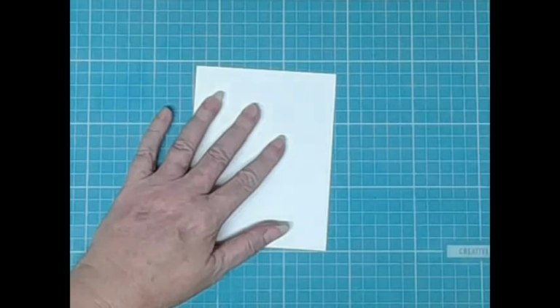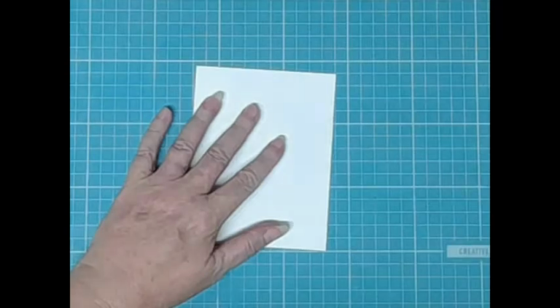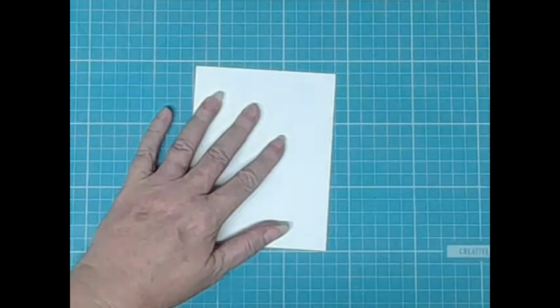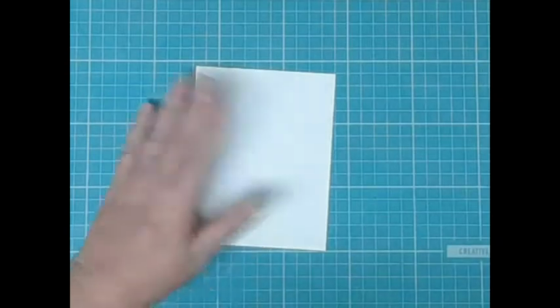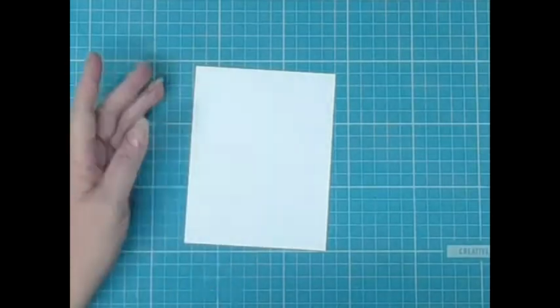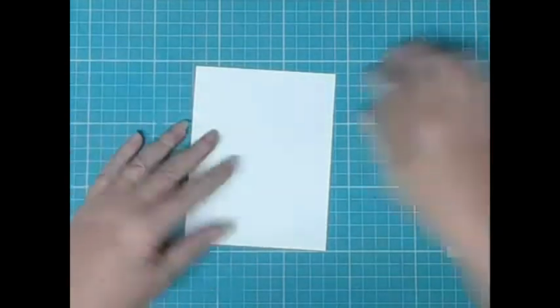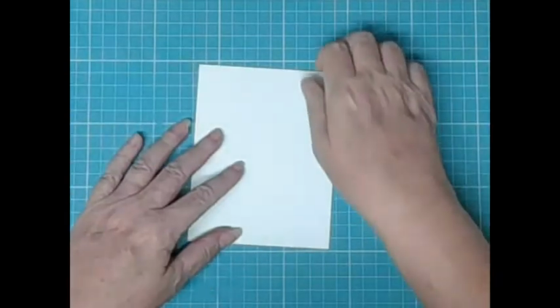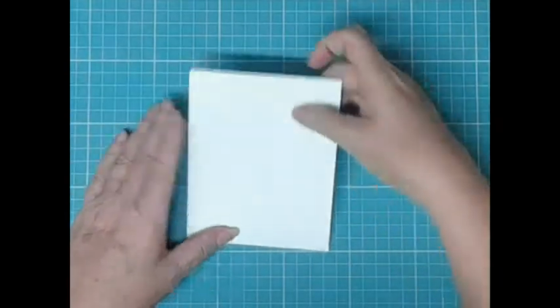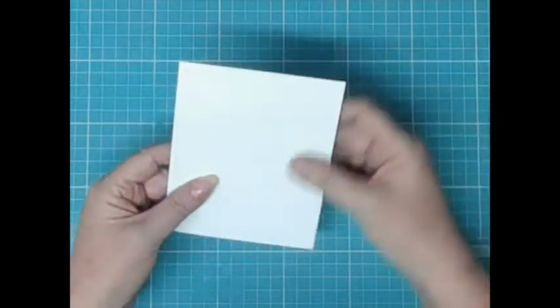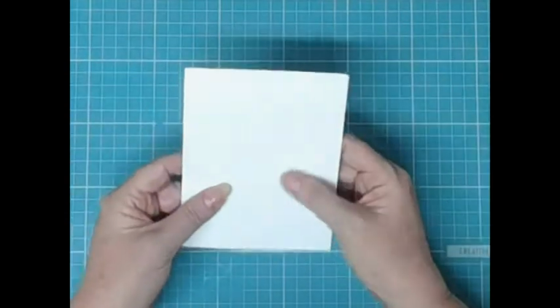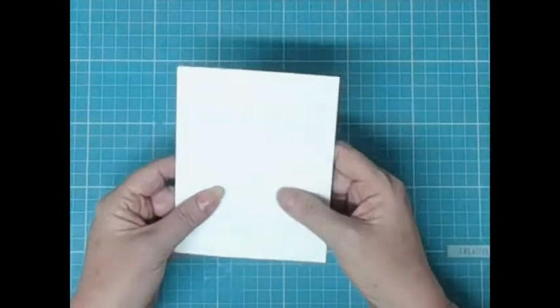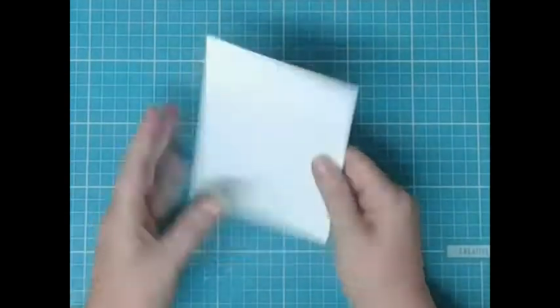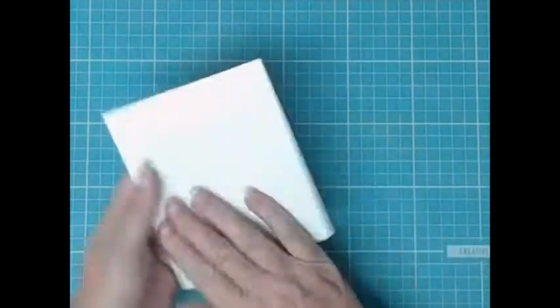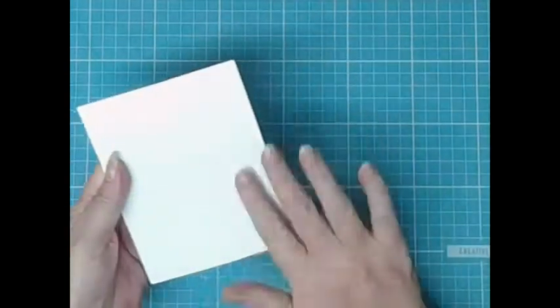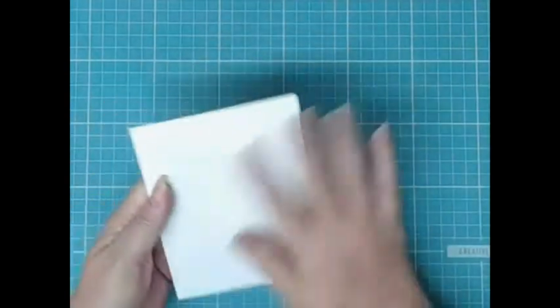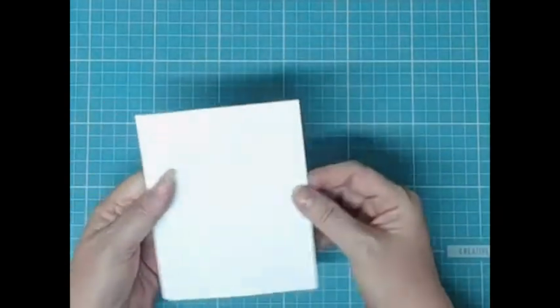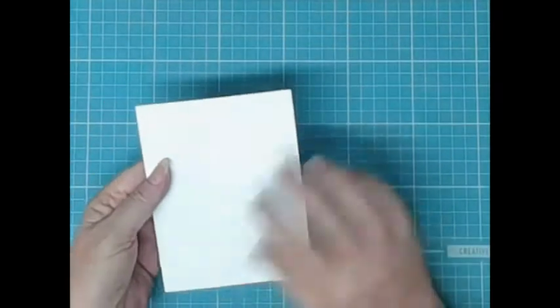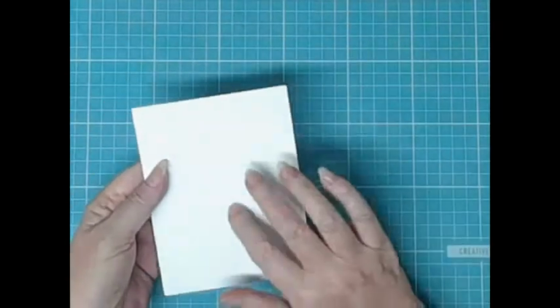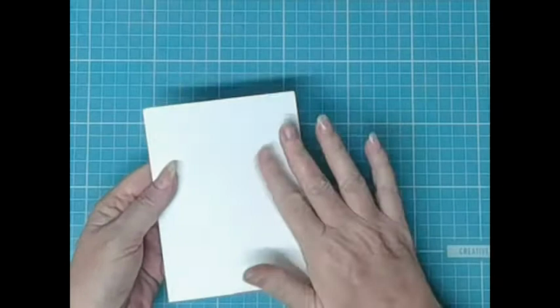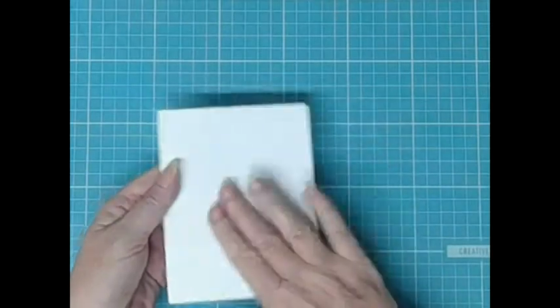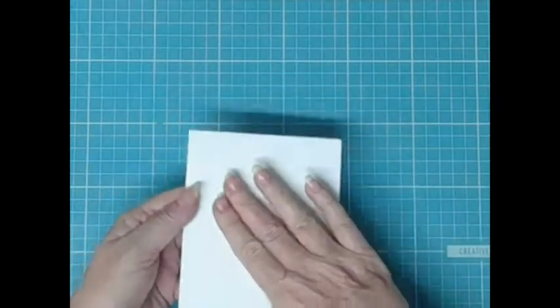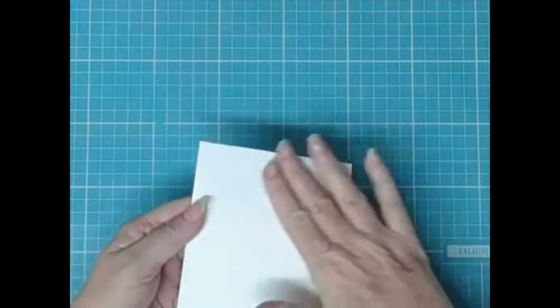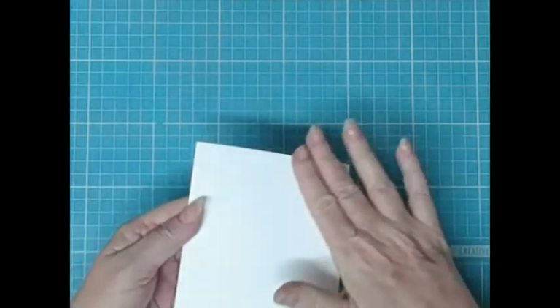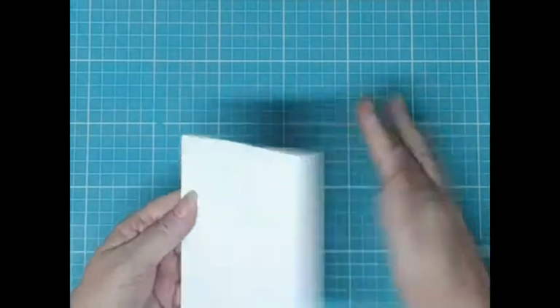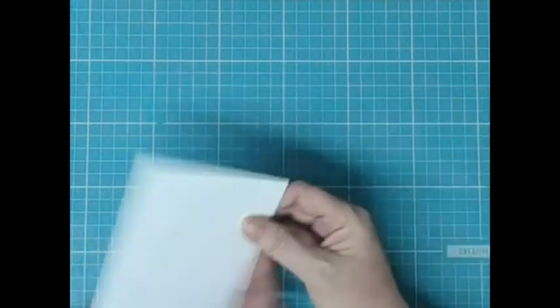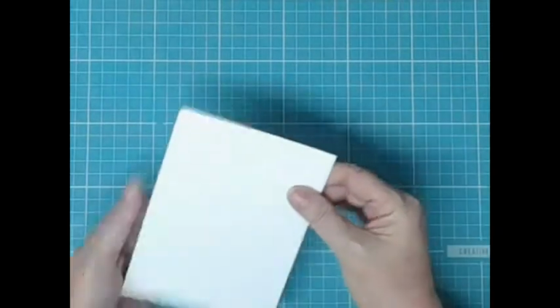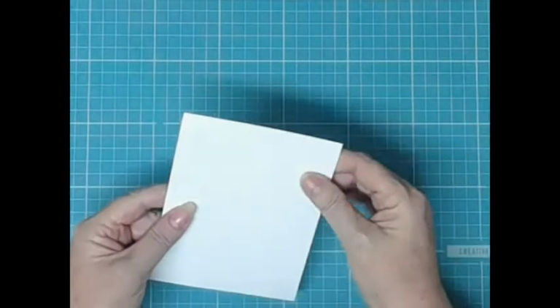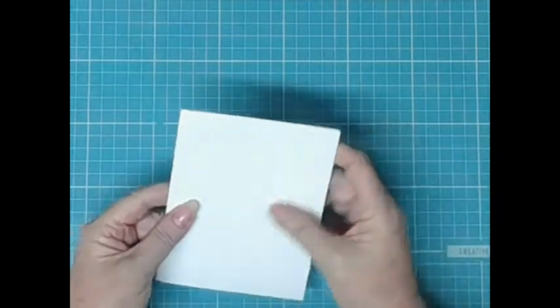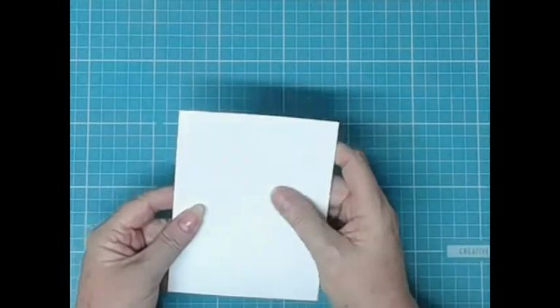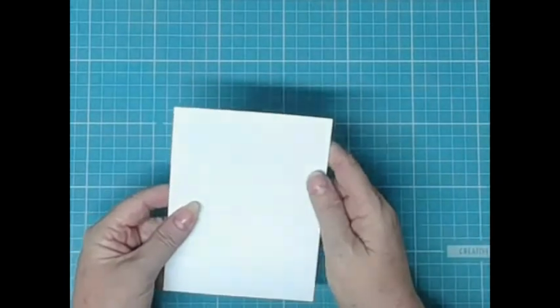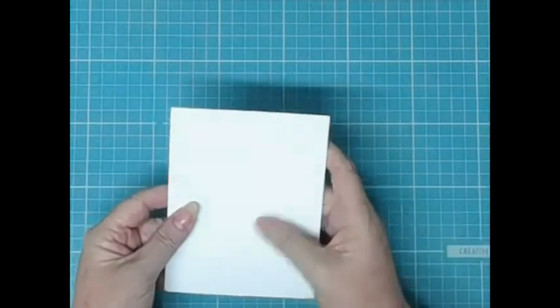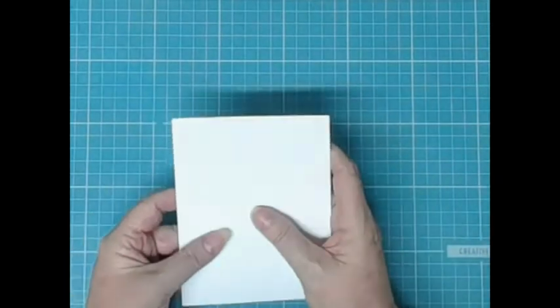Hi and welcome to the Clever Crafting Channel, thanks for joining me today. My name is Donna and today we're going to do some watercolouring with a little bit of a difference.